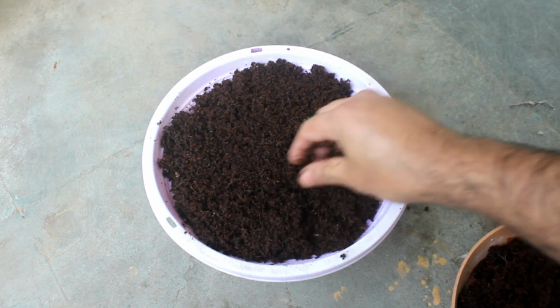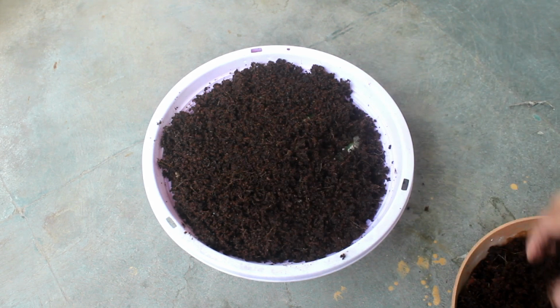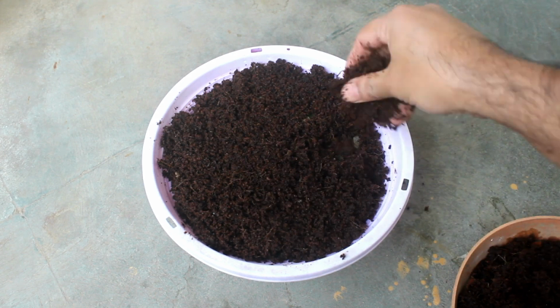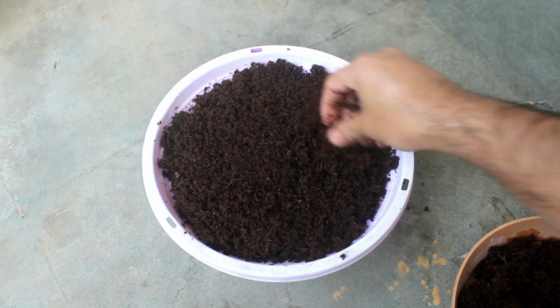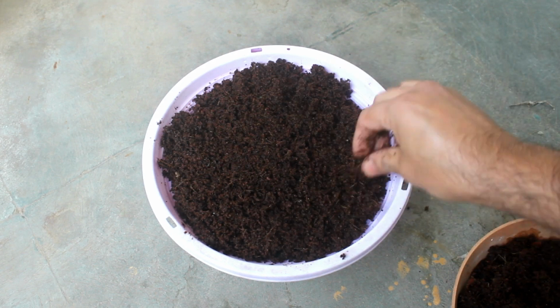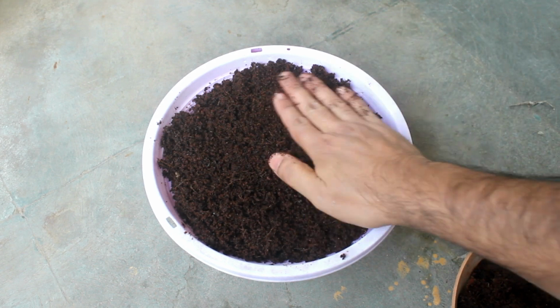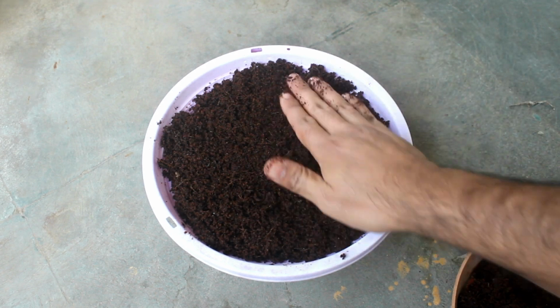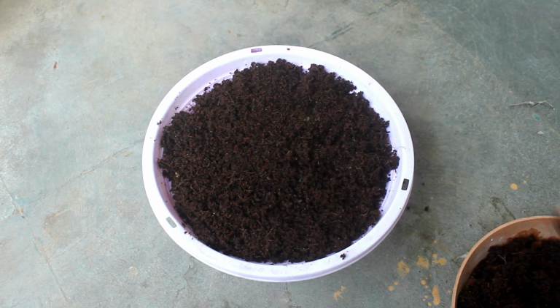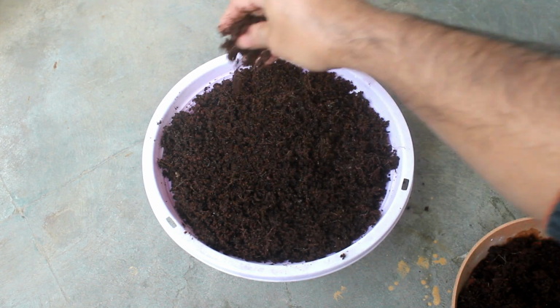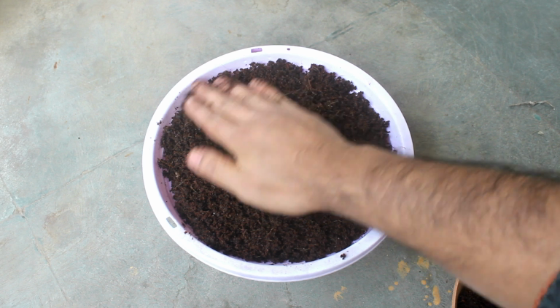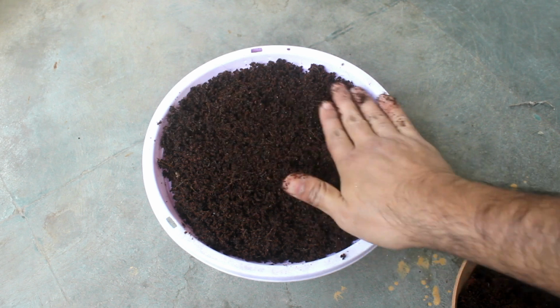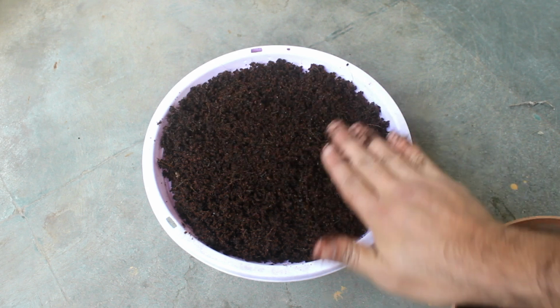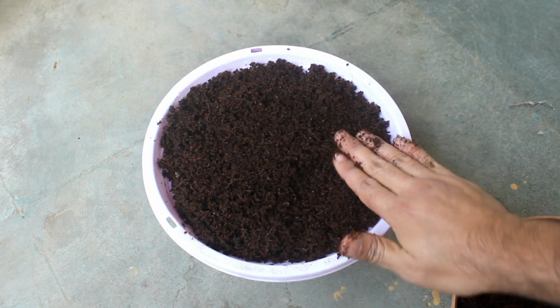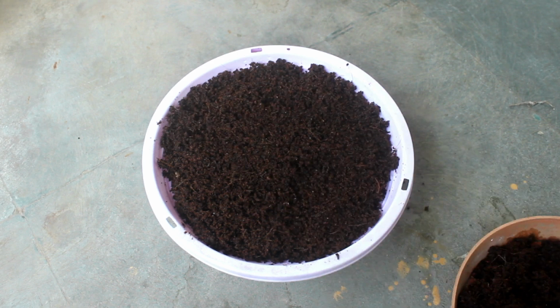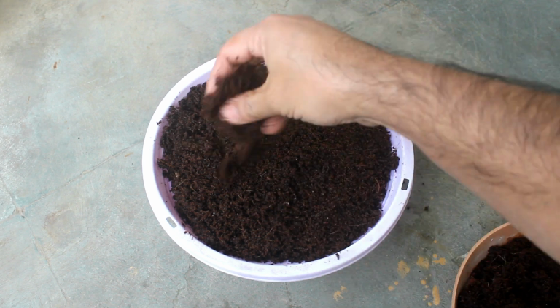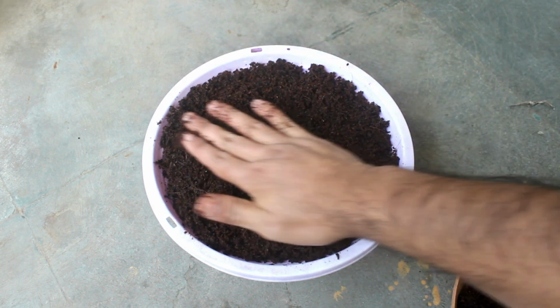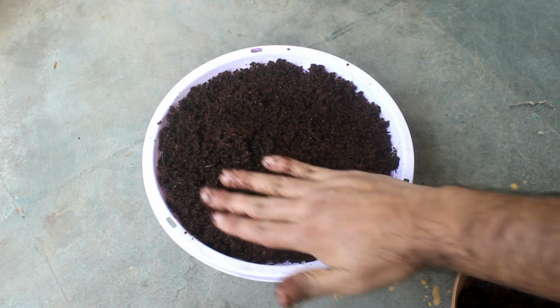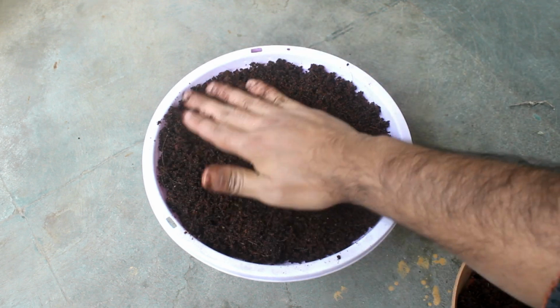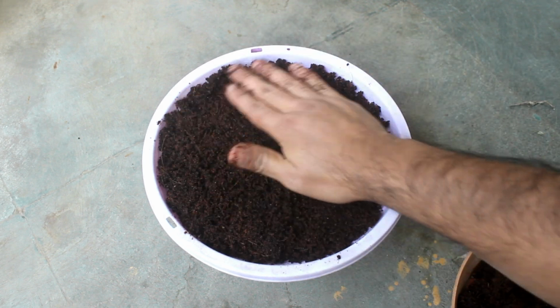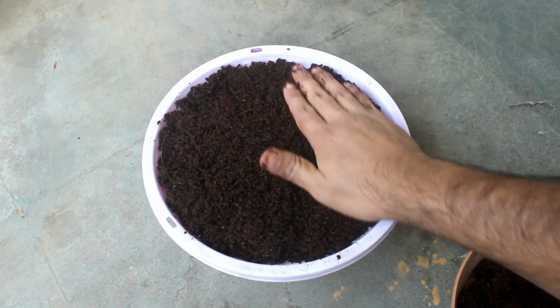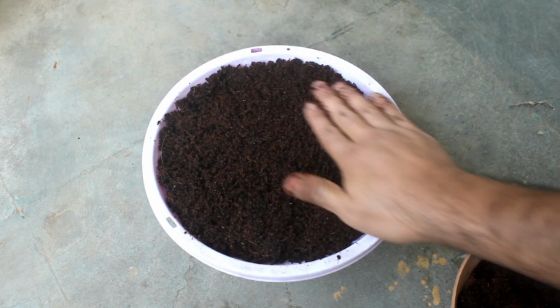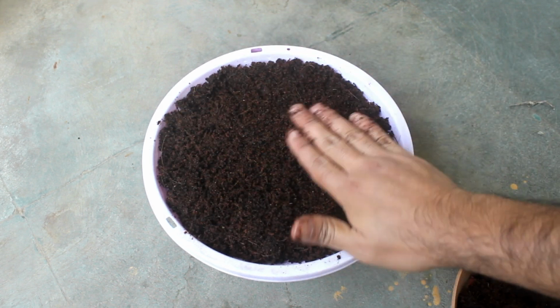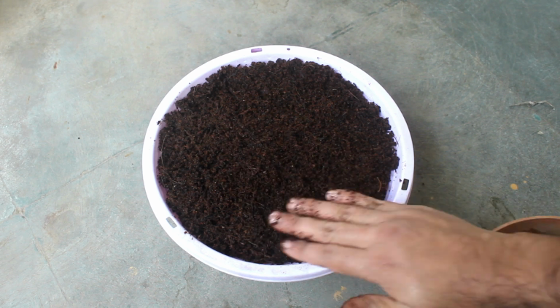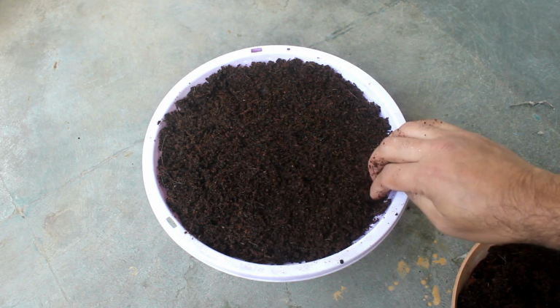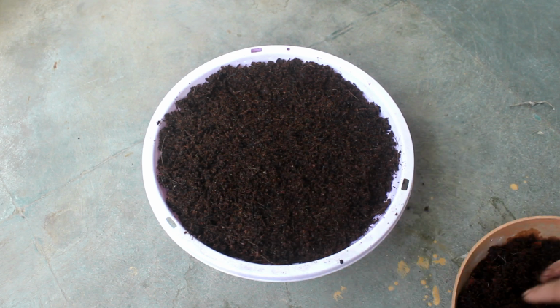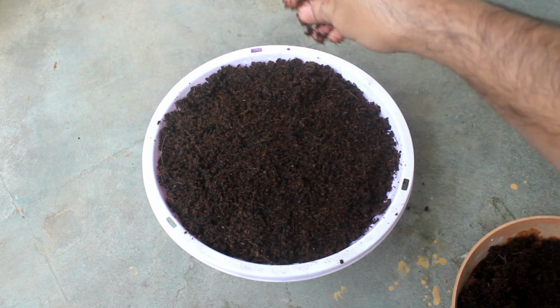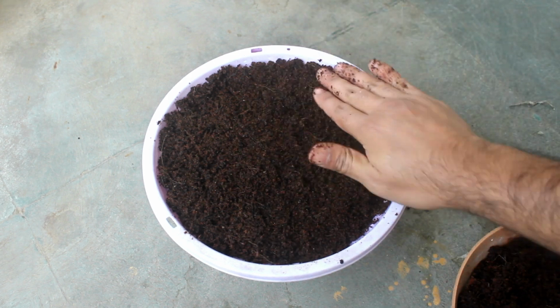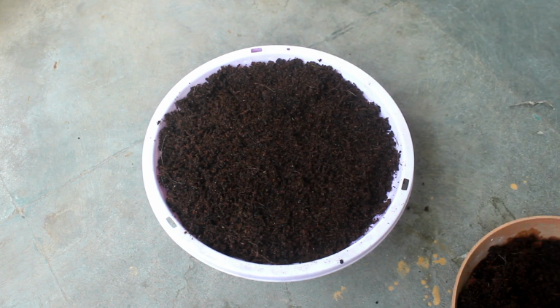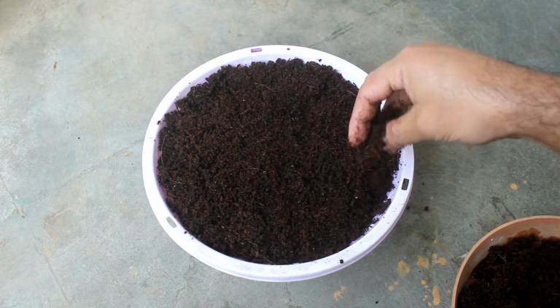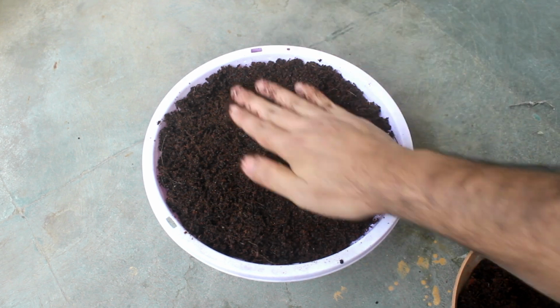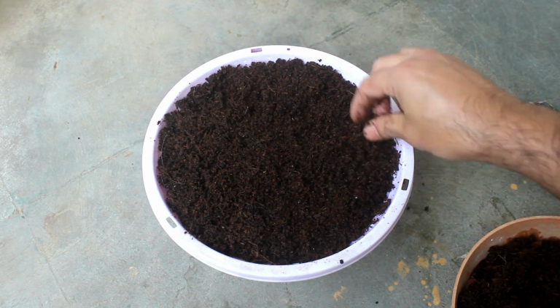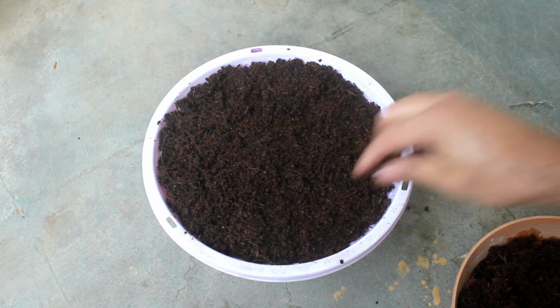Step number six: if your medium is dry please water thoroughly. As my coco peat is already wet, I'm not going to water. Next, keep the pot only under indirect sunlight and wait for the result.